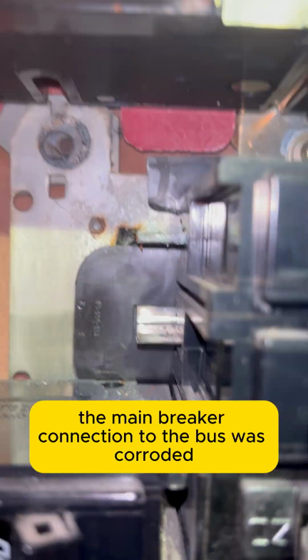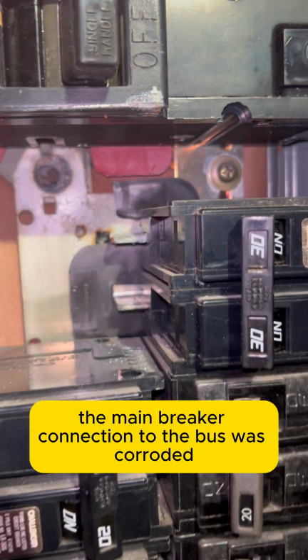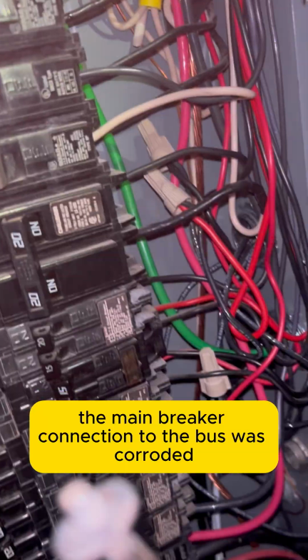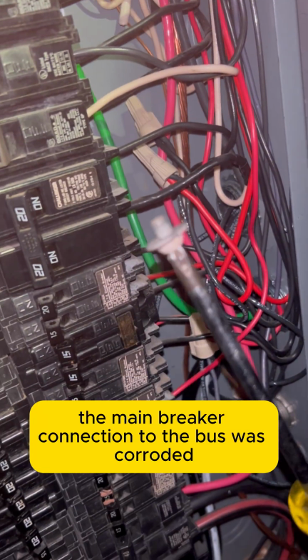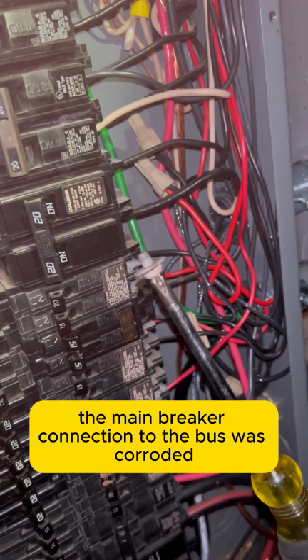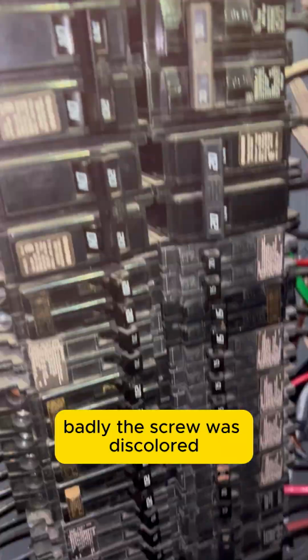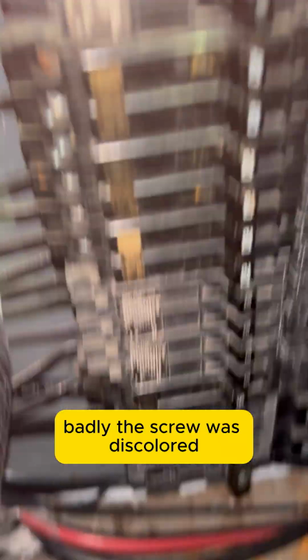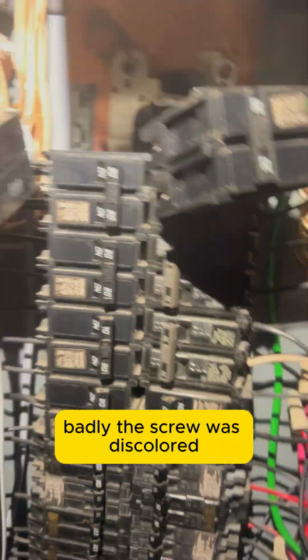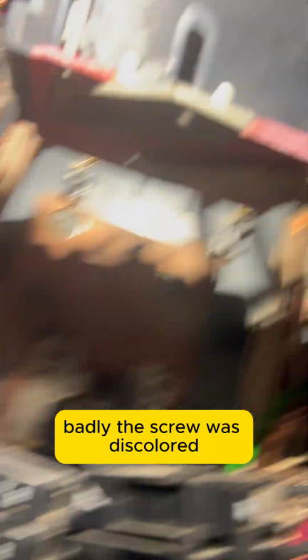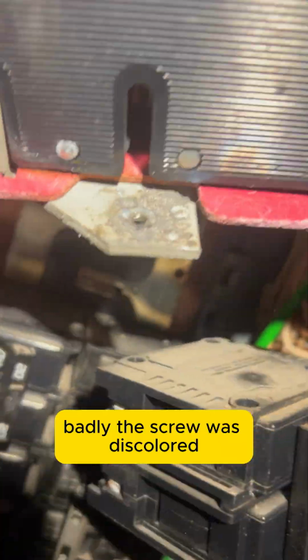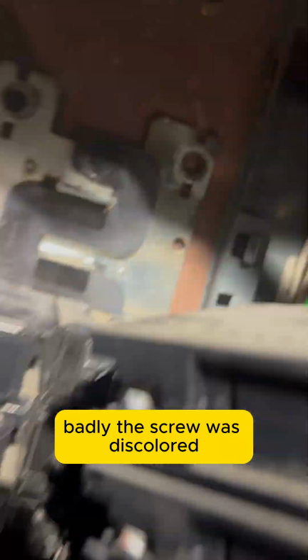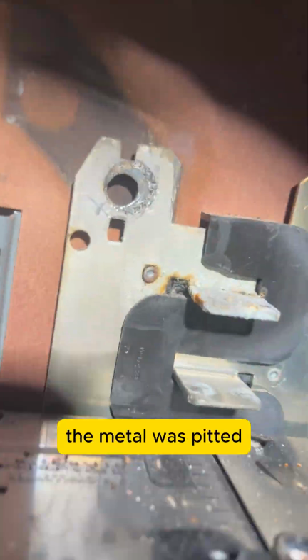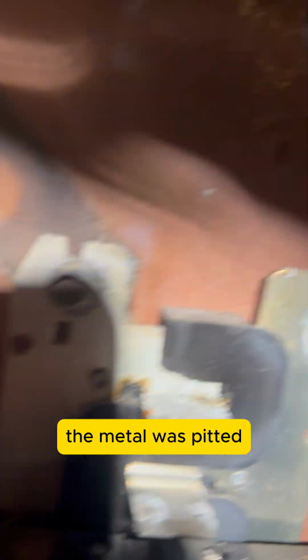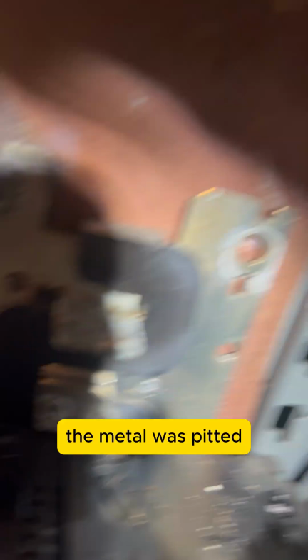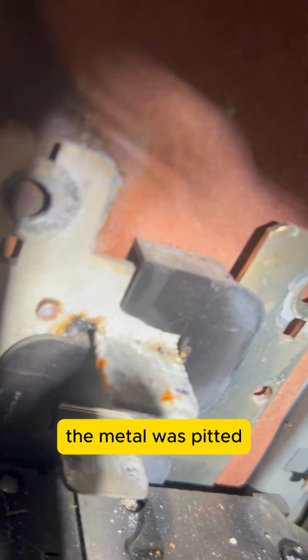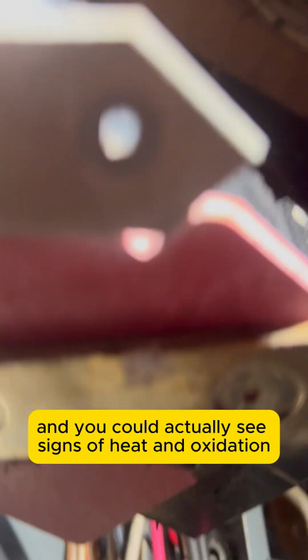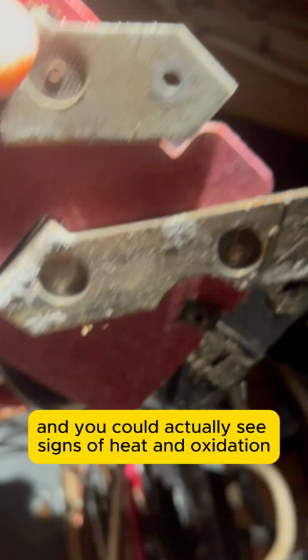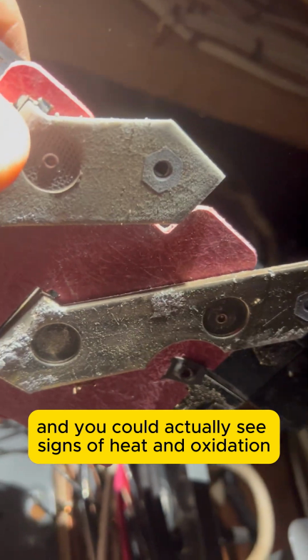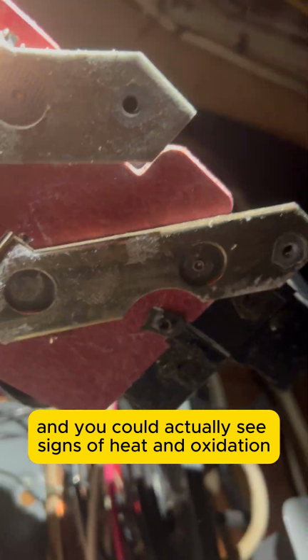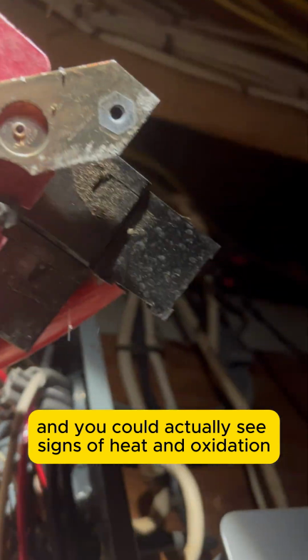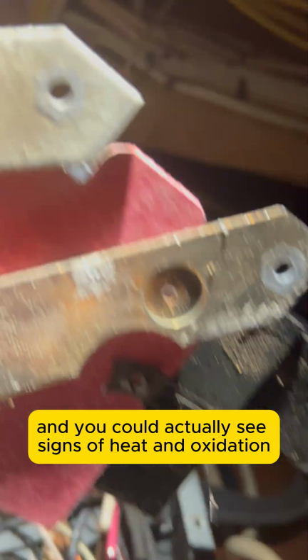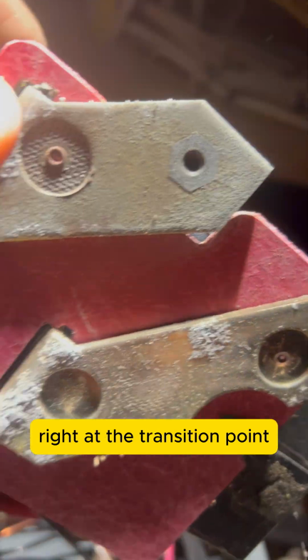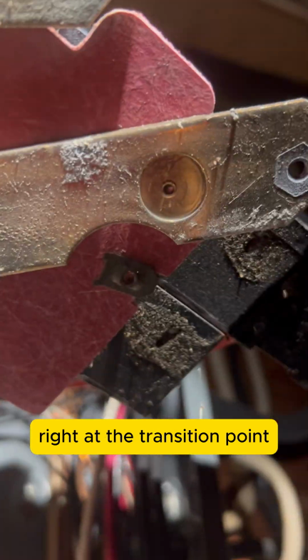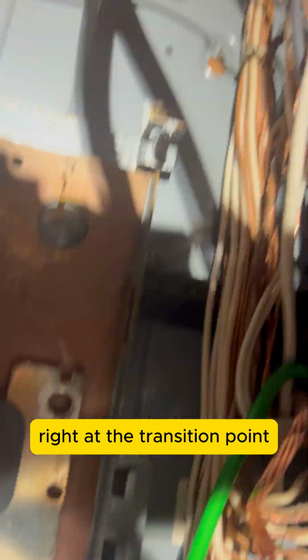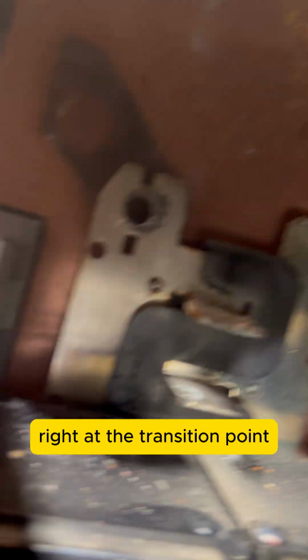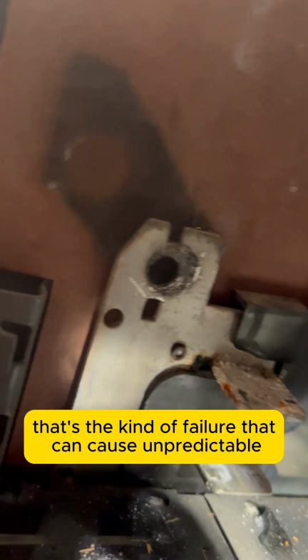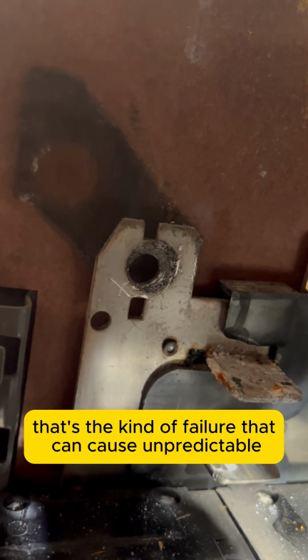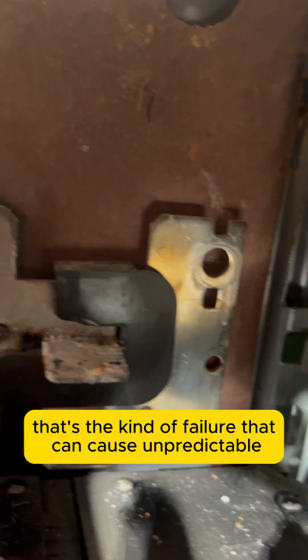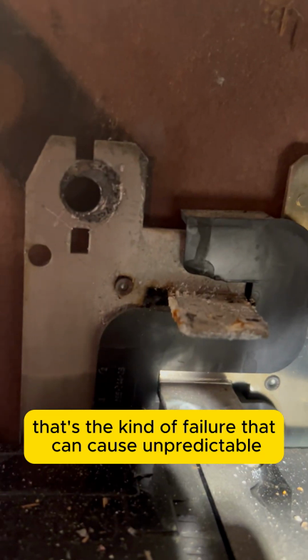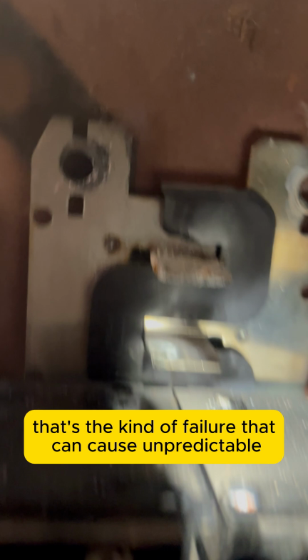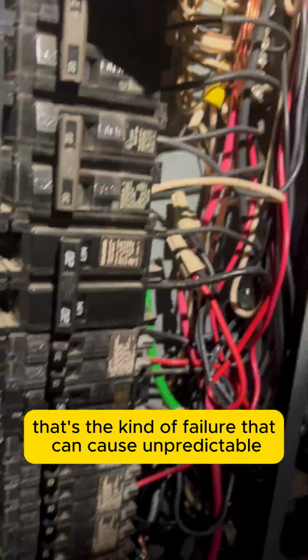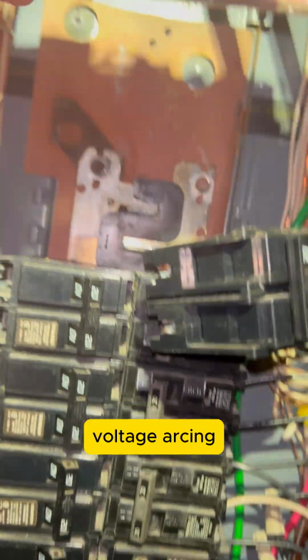connection to the bus was corroded badly. The screw was discolored, the metal was pitted, and you could actually see signs of heat and oxidation right at the transition point. That's the kind of failure that can cause unpredictable voltage,